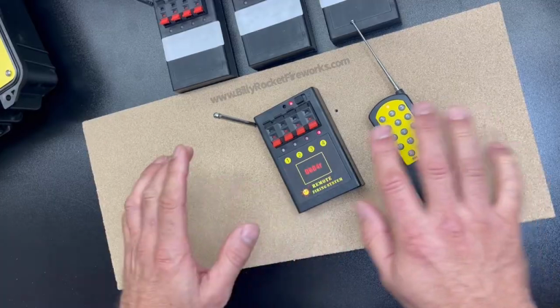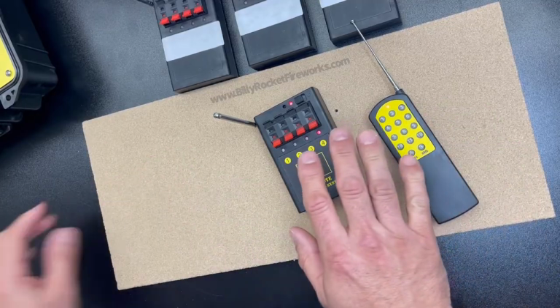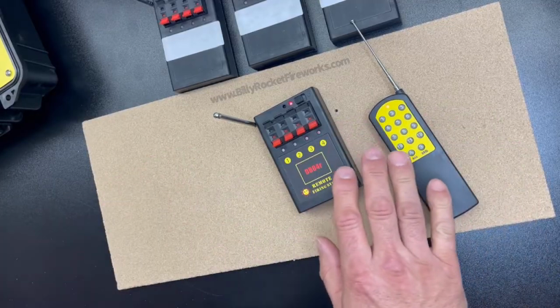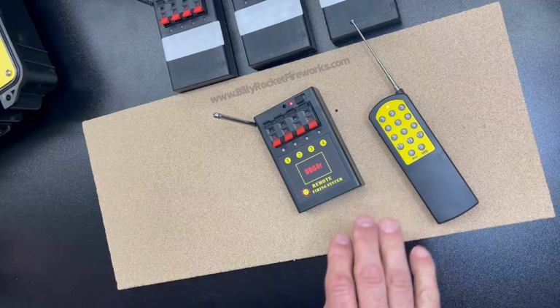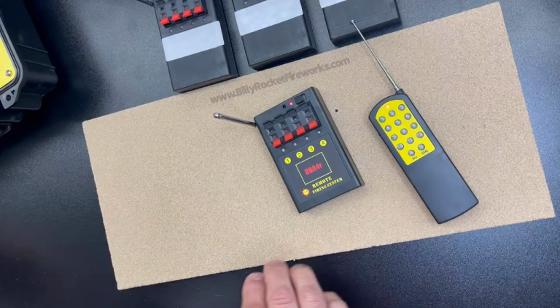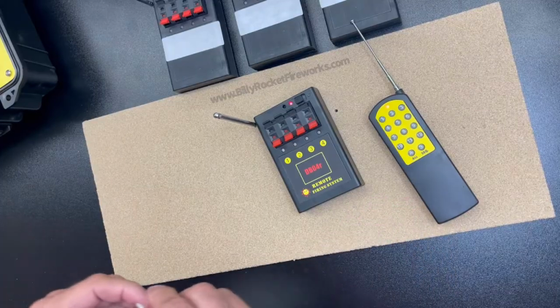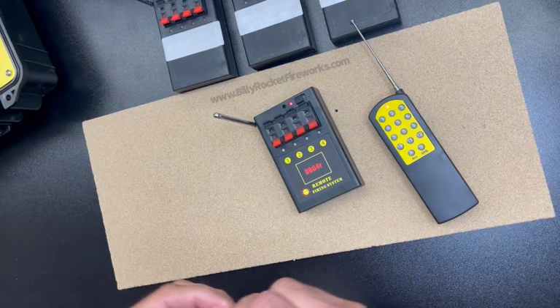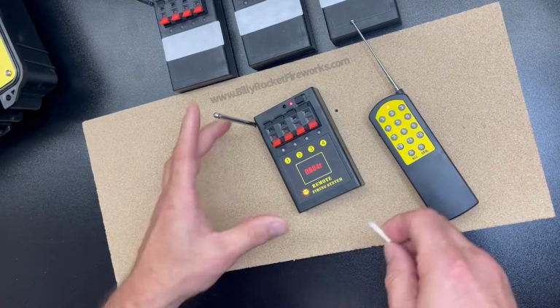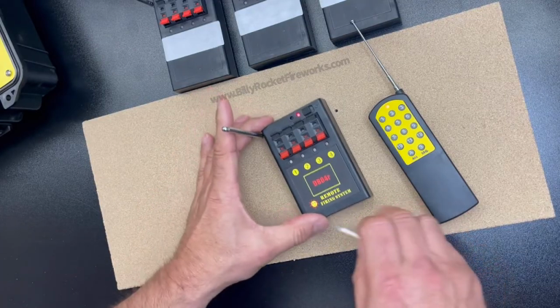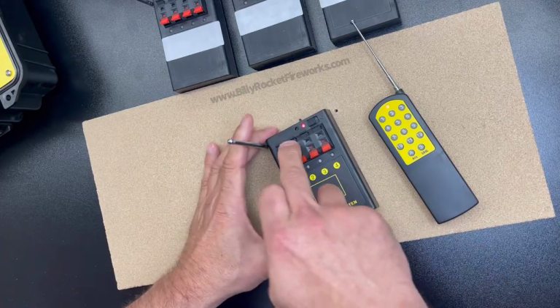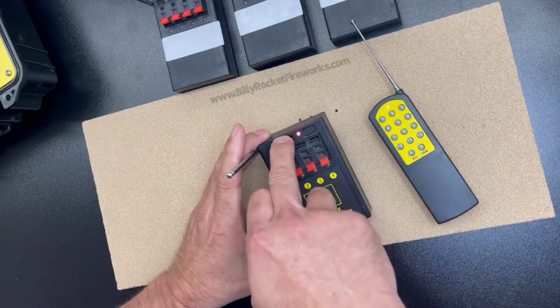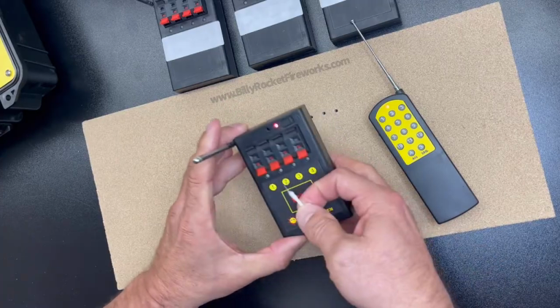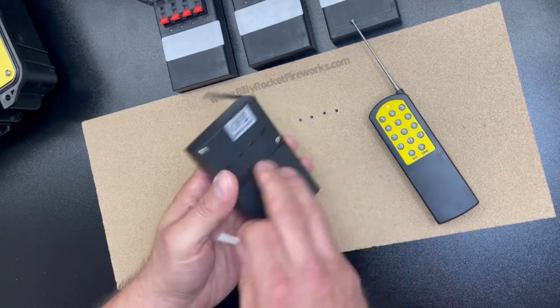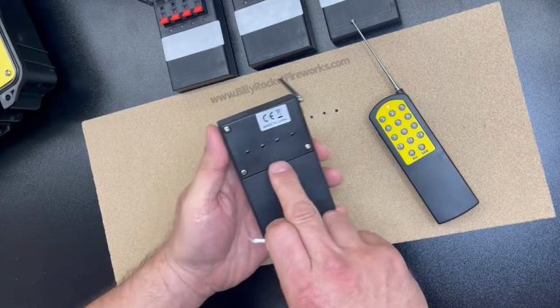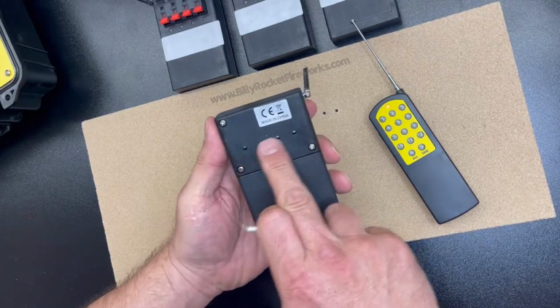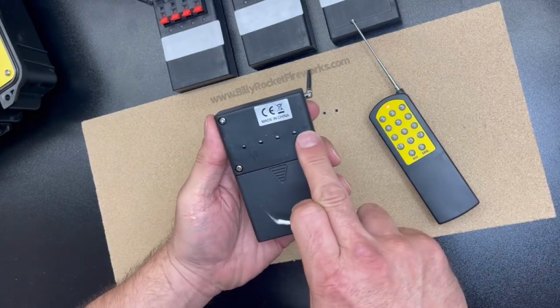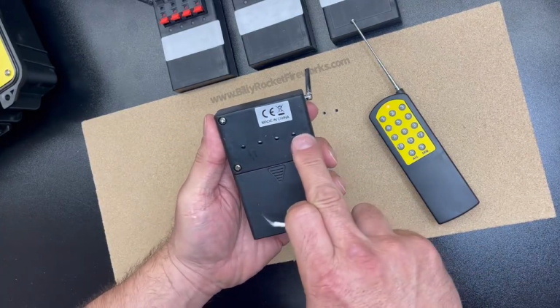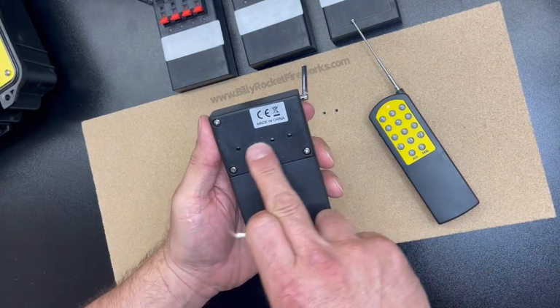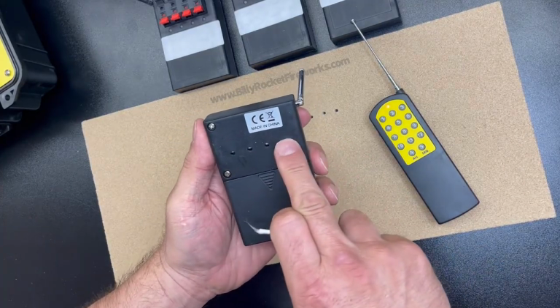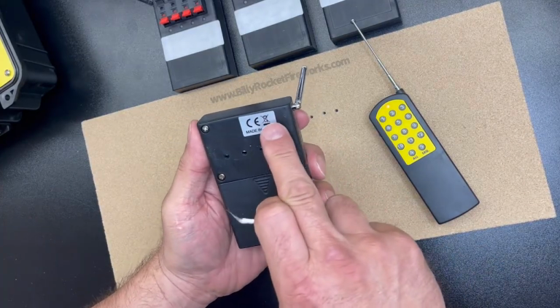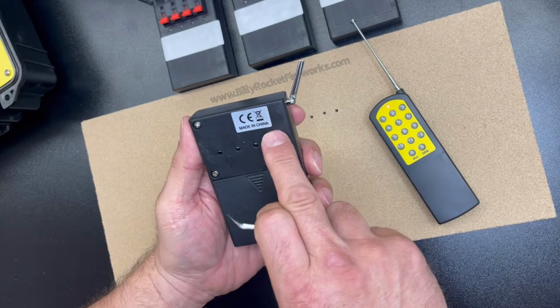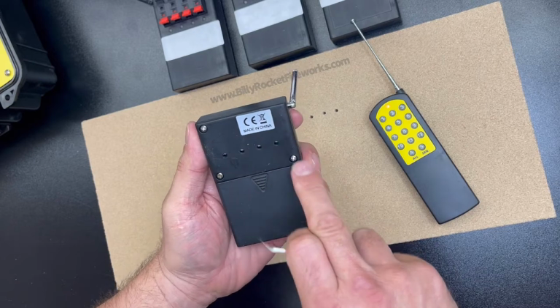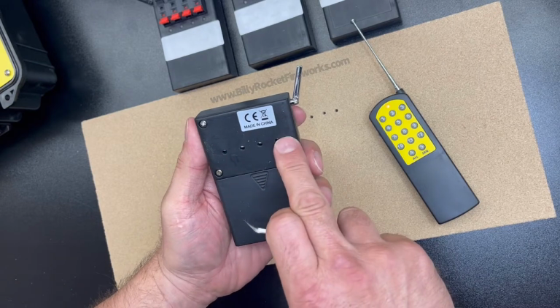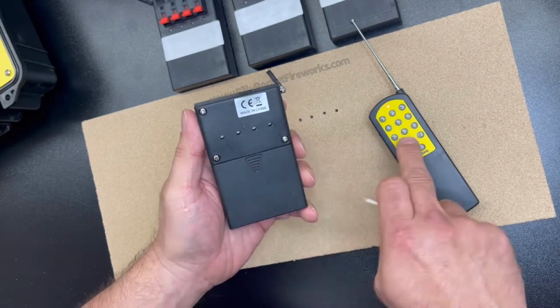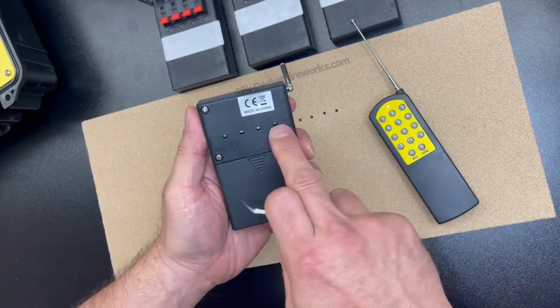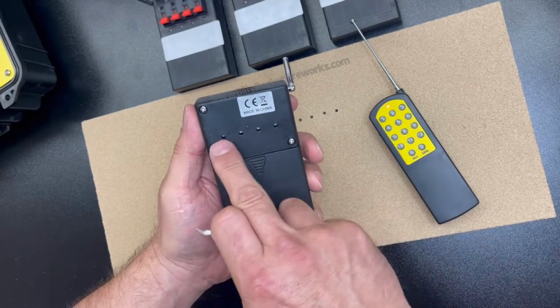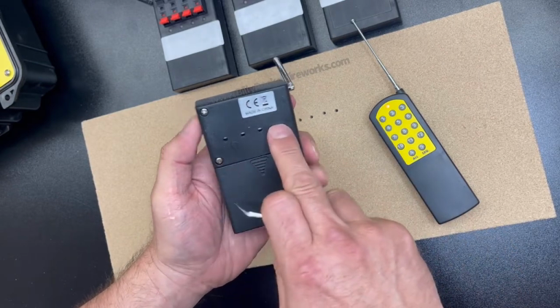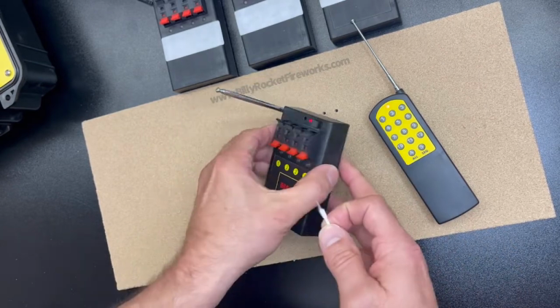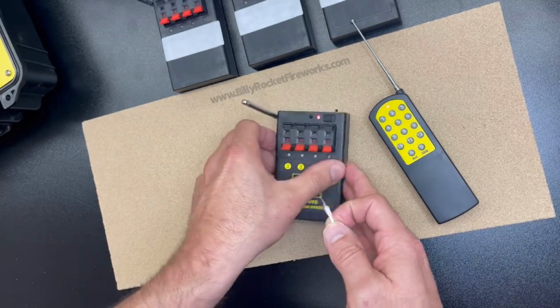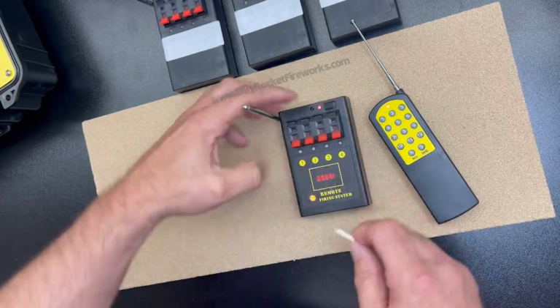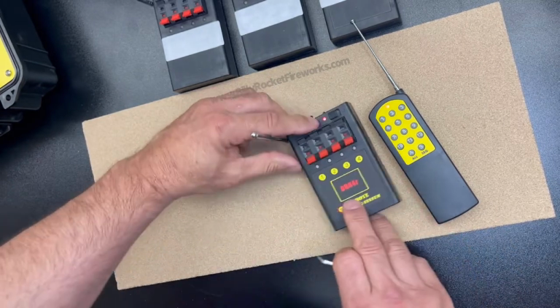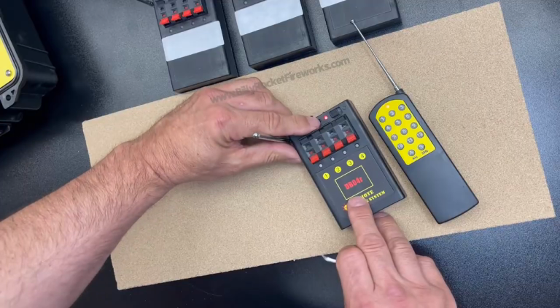I want to show you the programming part real fast — this is really important. There are a couple ways to program. There are 4 buttons on the back, which gives you power to change the Q number individually, and there's also a shortcut button on the top.